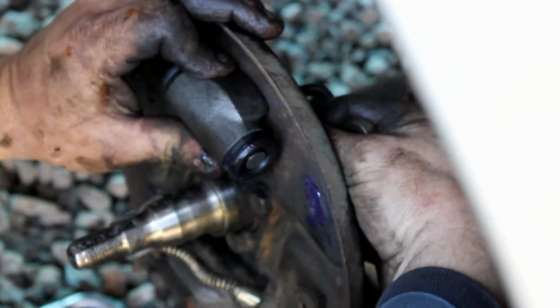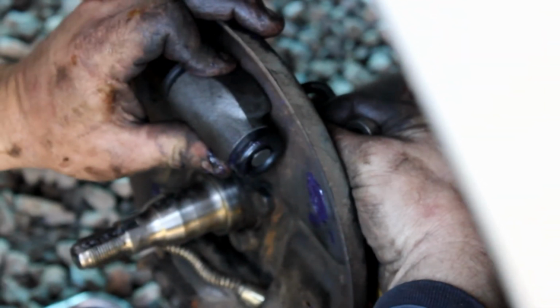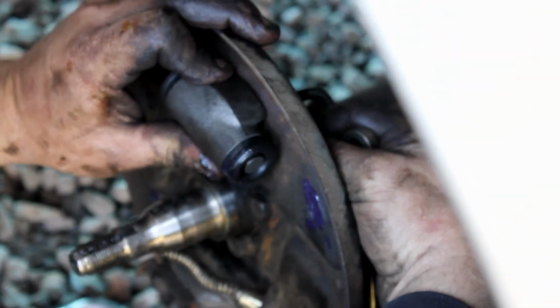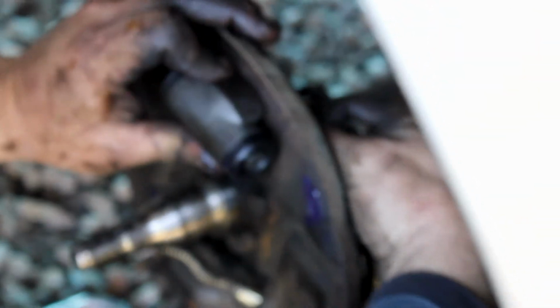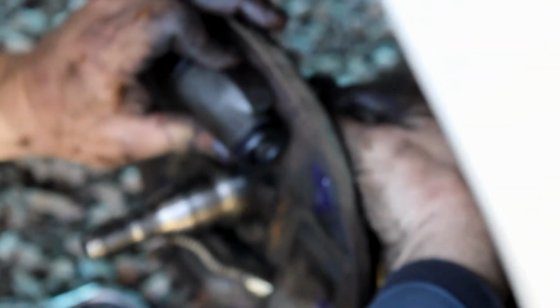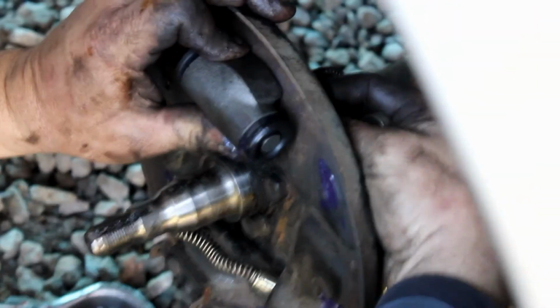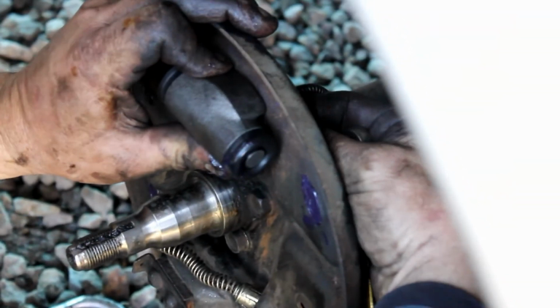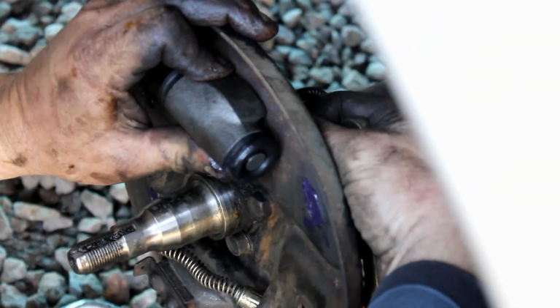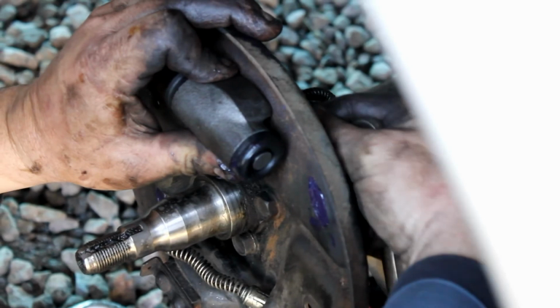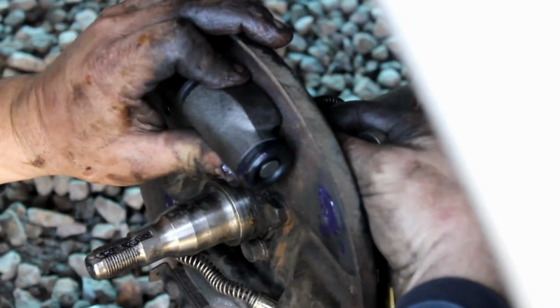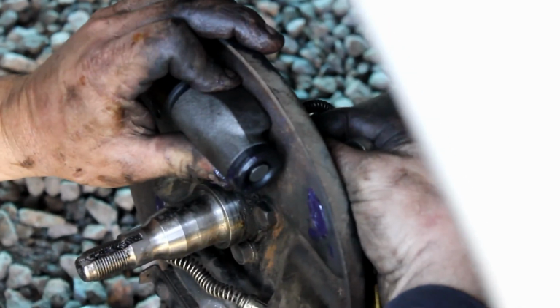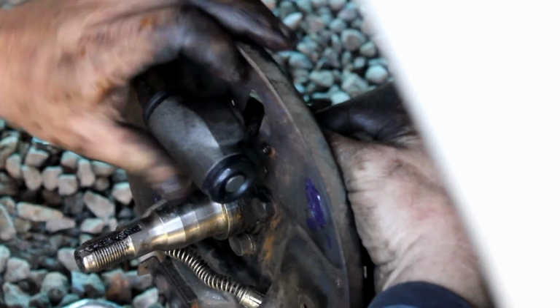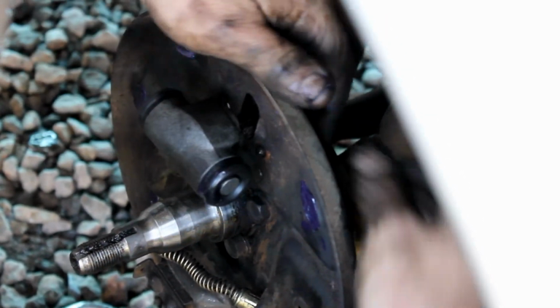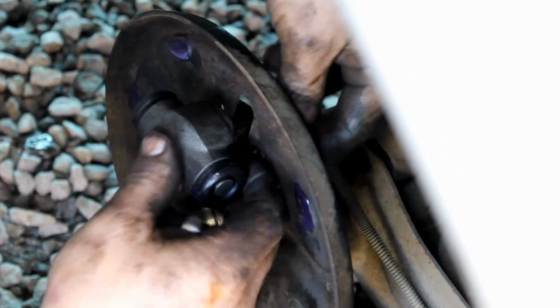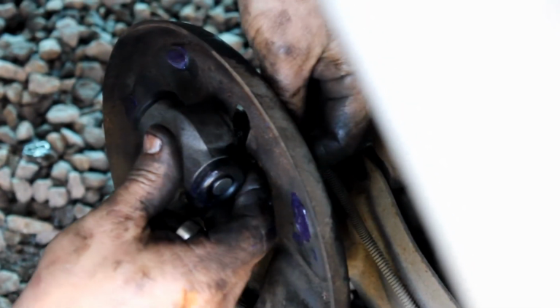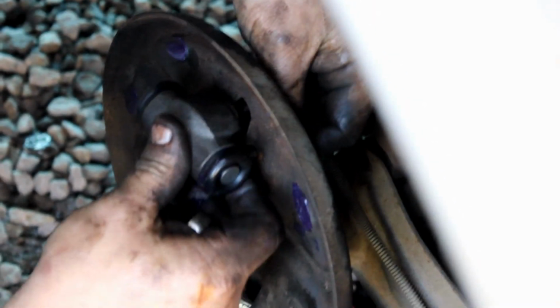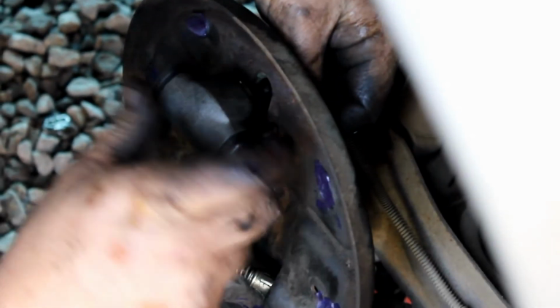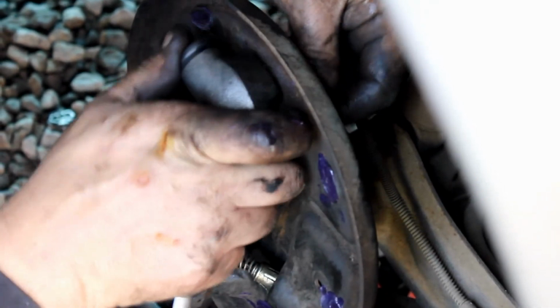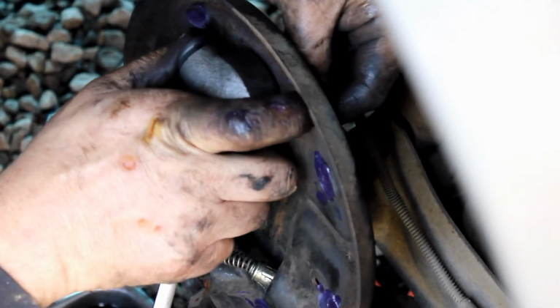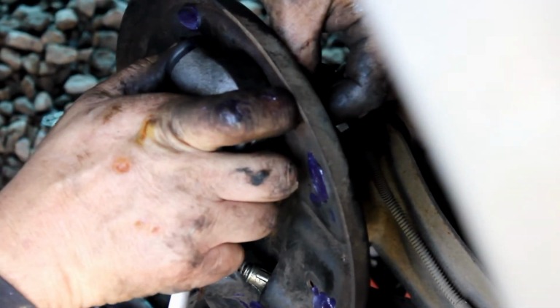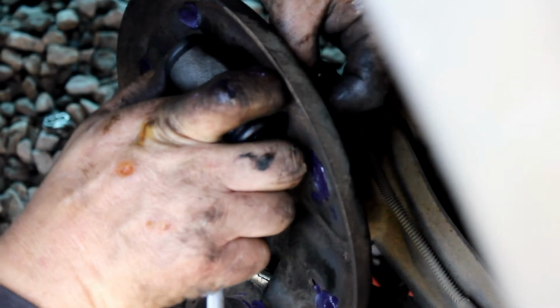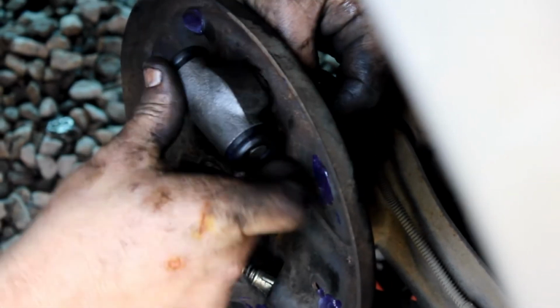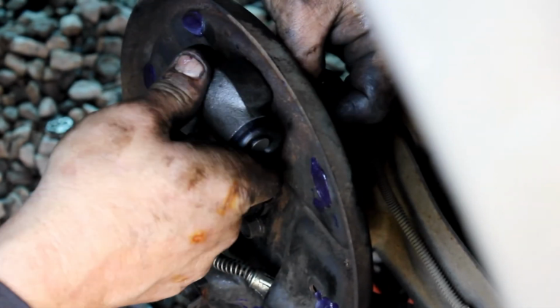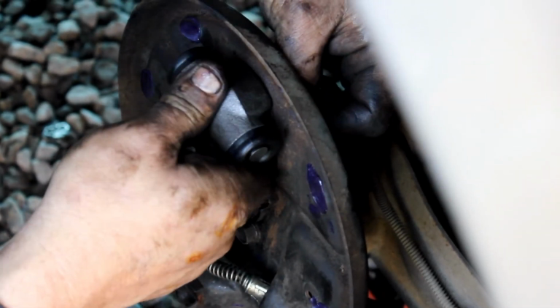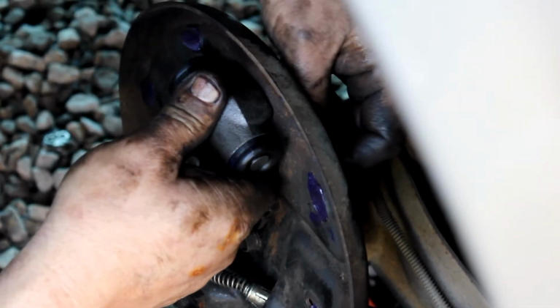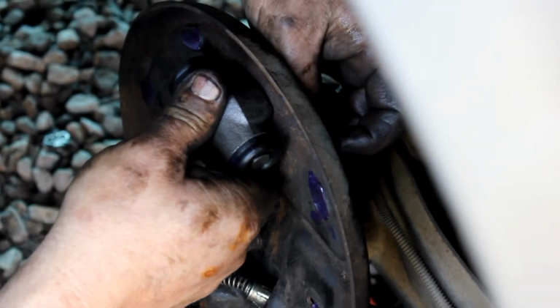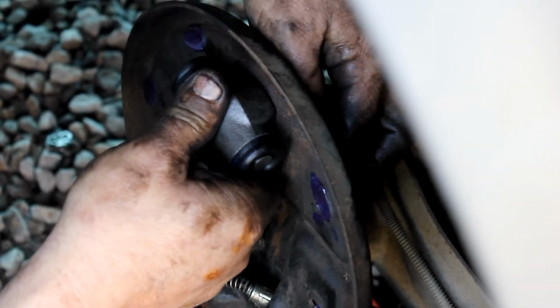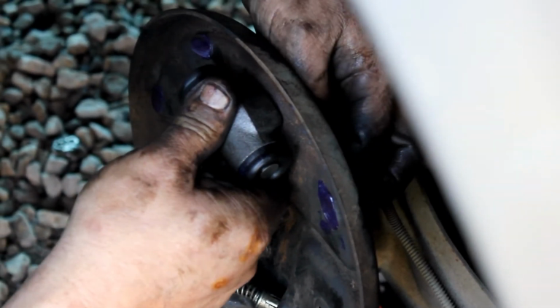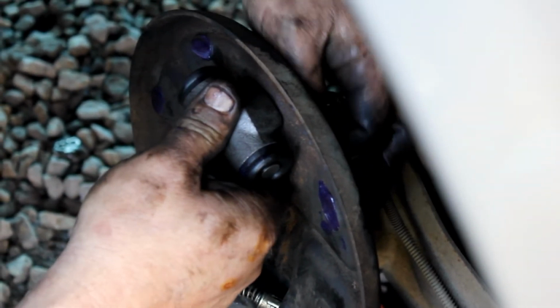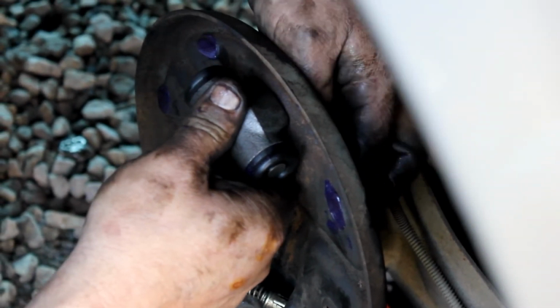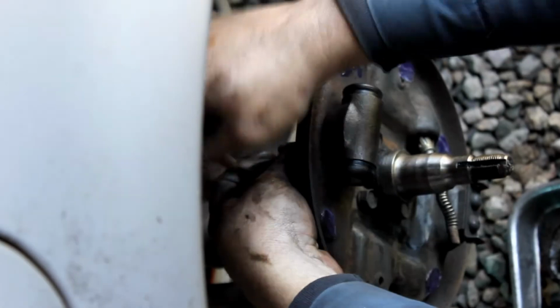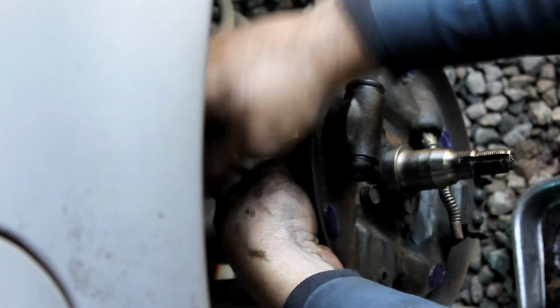Once you get all that stuff hooked up, you're pretty much good to go. Just remember to put your little bleeder valve back in there. Don't lose it — it's small.